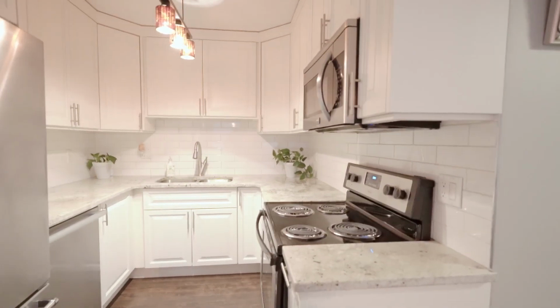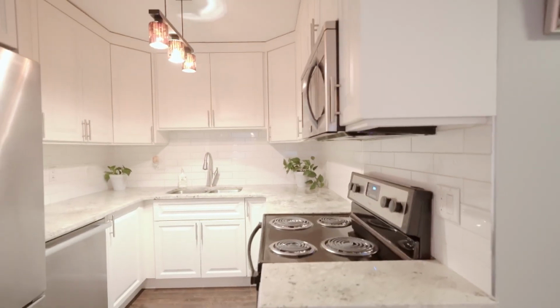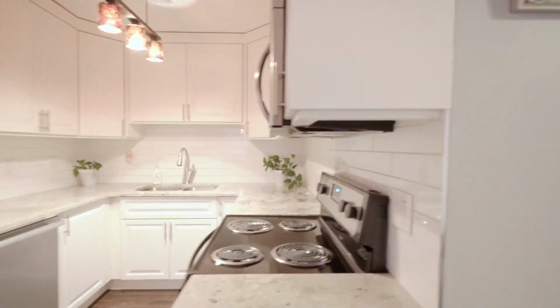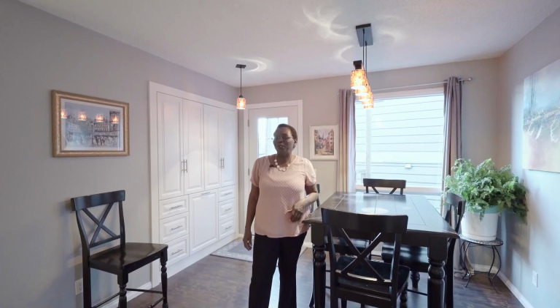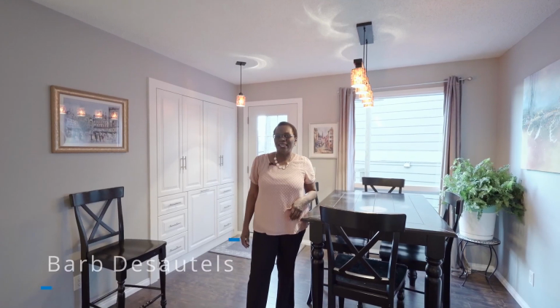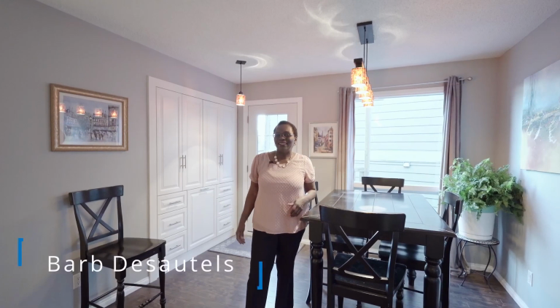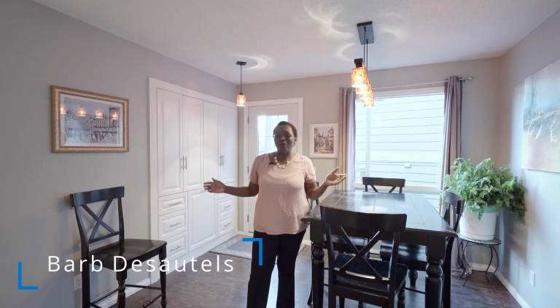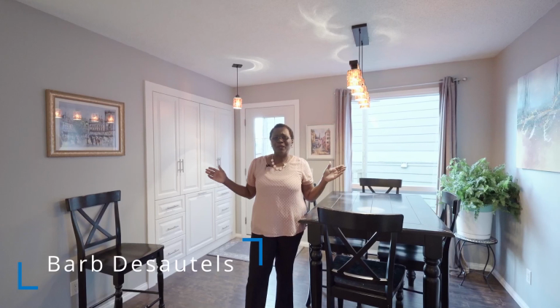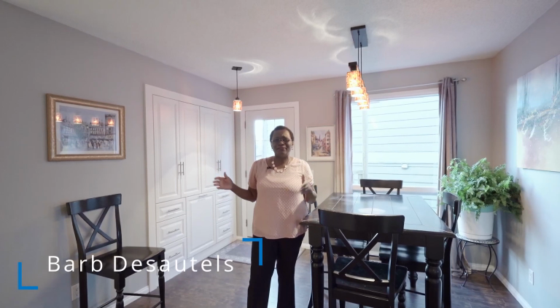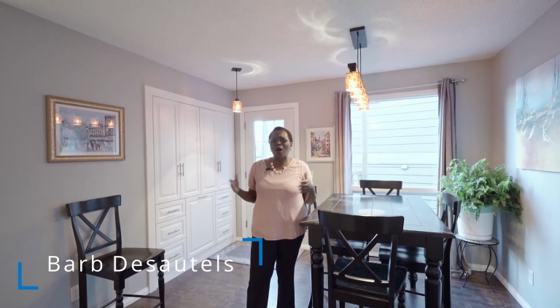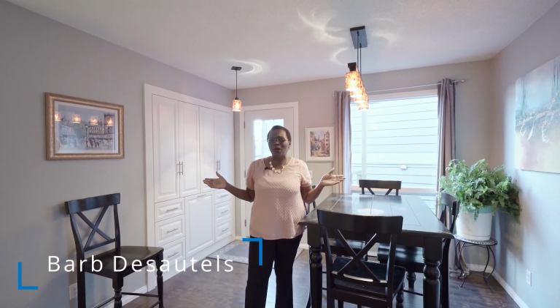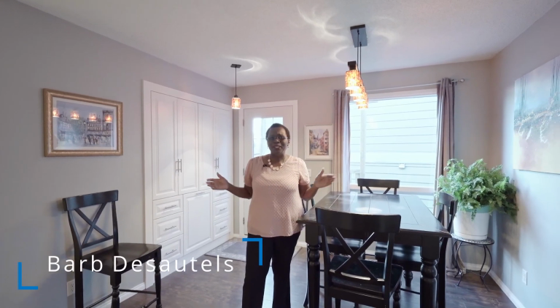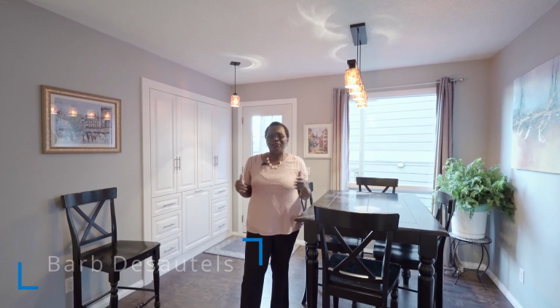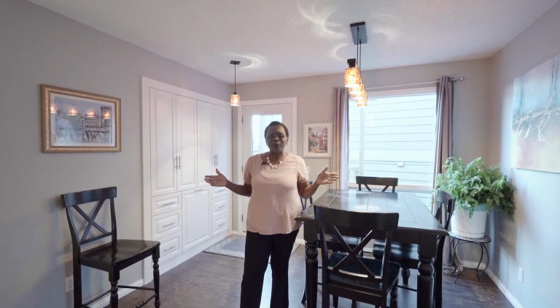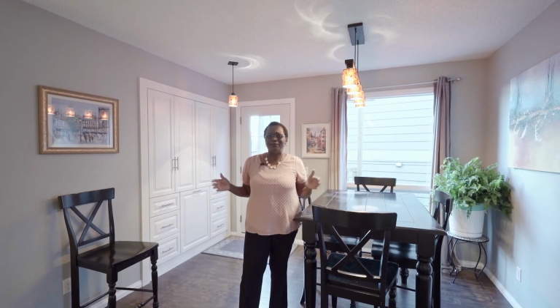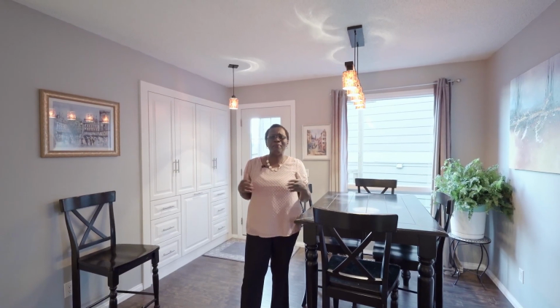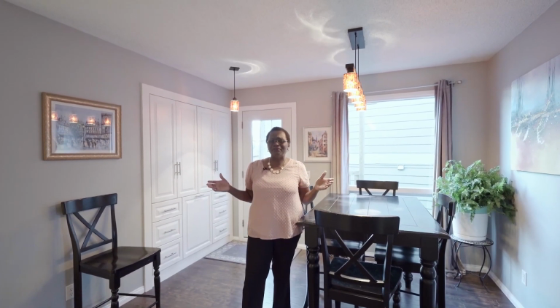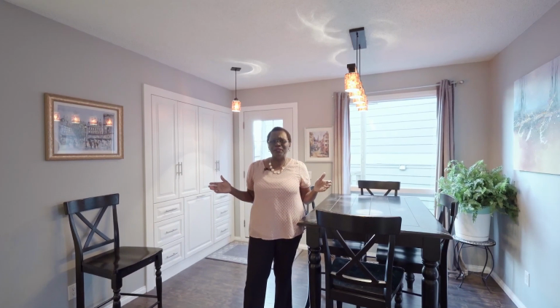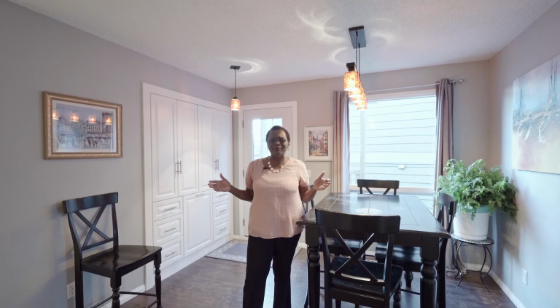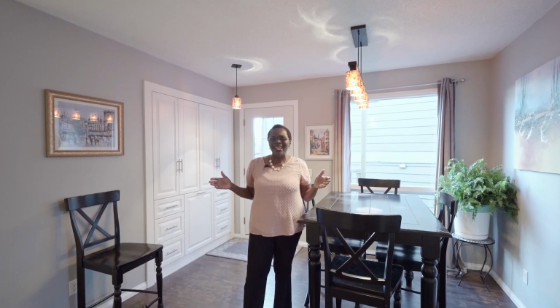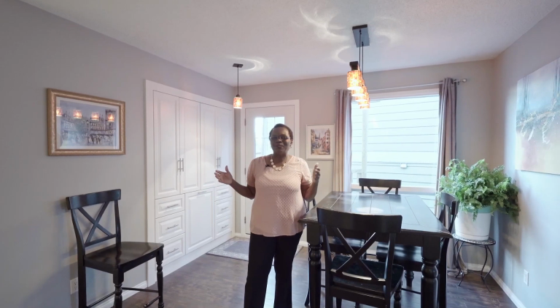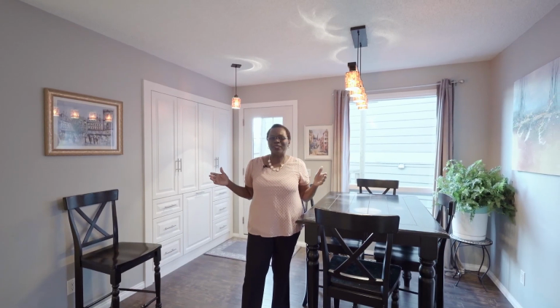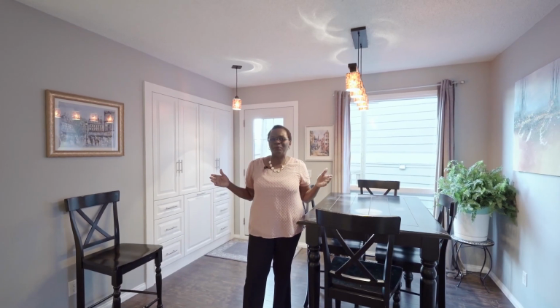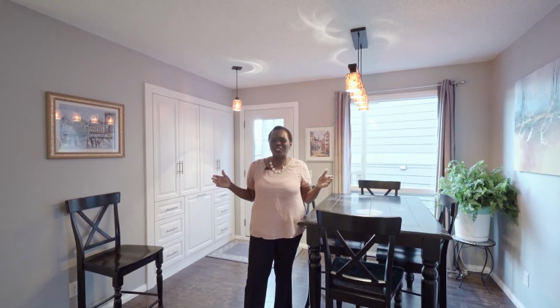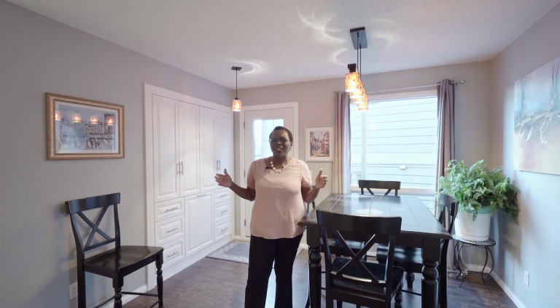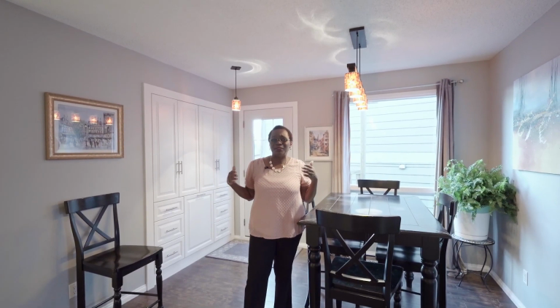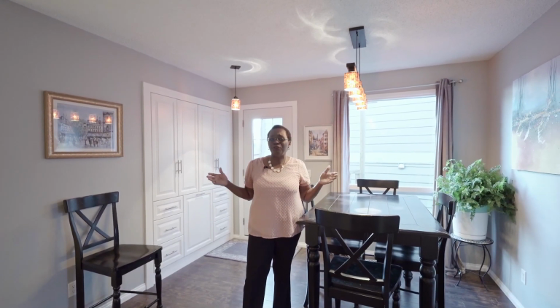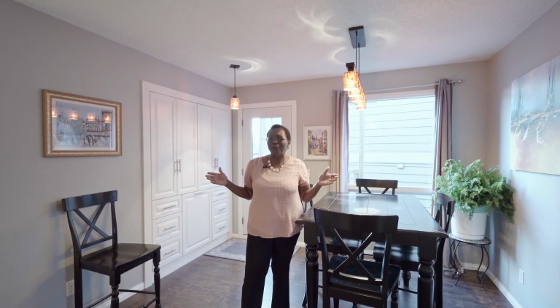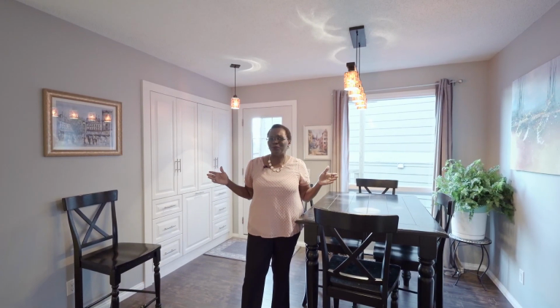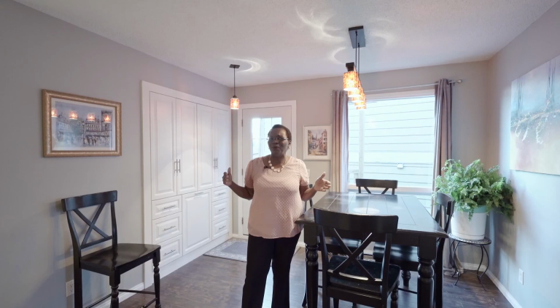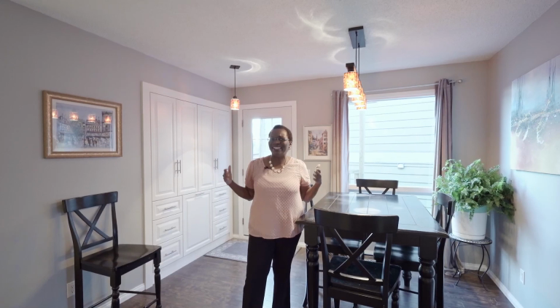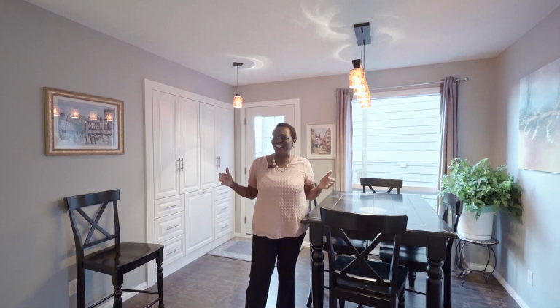Welcome to 28 Temple Green Bay. This home has been renovated from top to bottom. You've got a fireplace, a massive bedroom in the basement, and it also comes with a summer kitchen. It has two full bathrooms as well. Go on in and take a look.